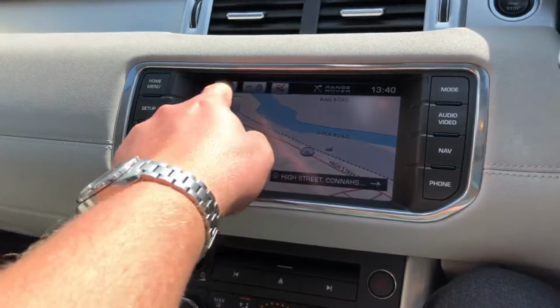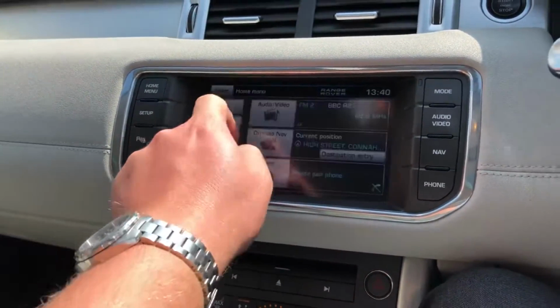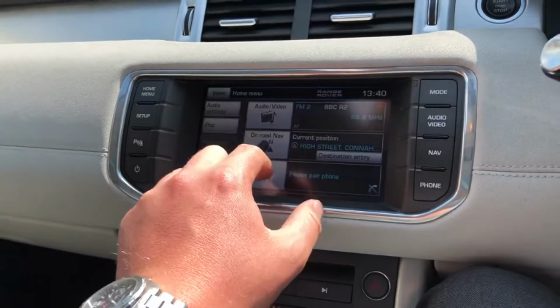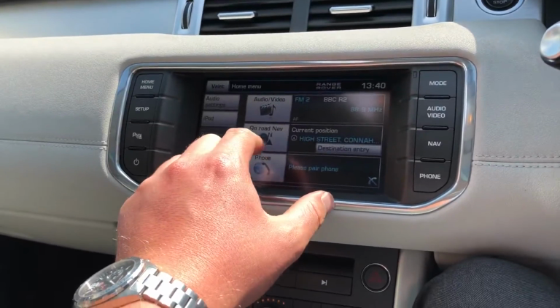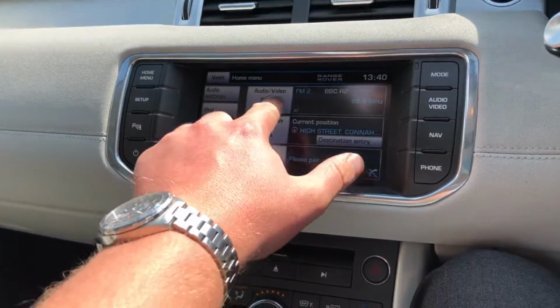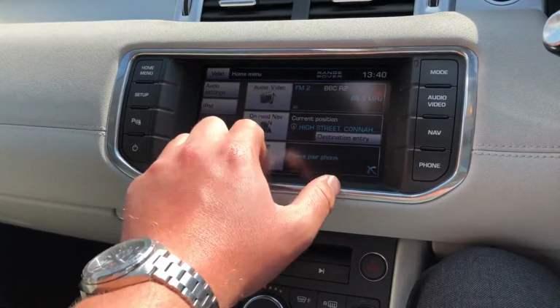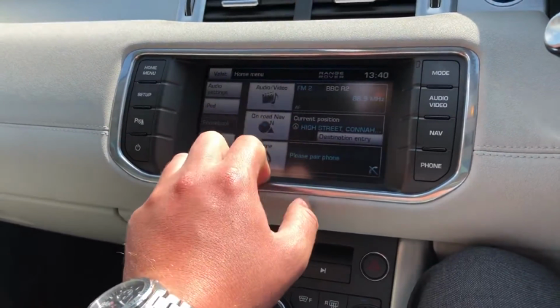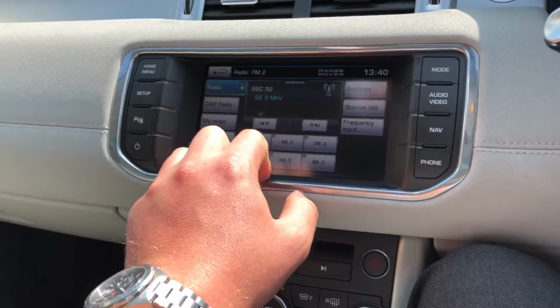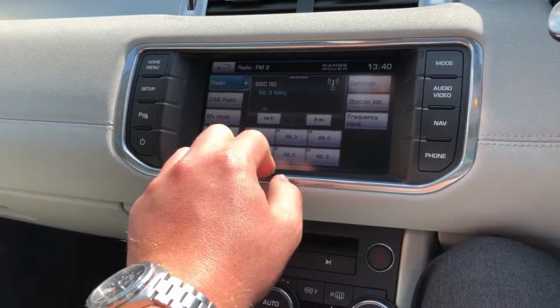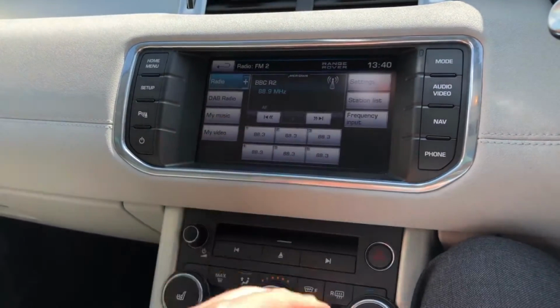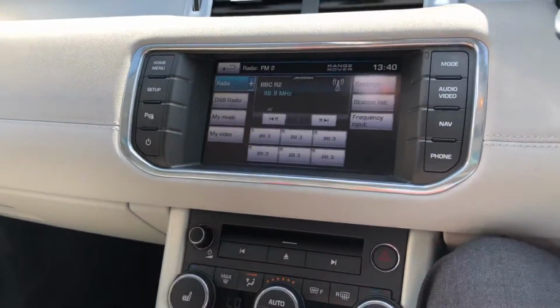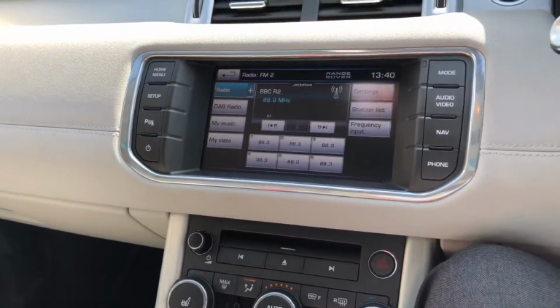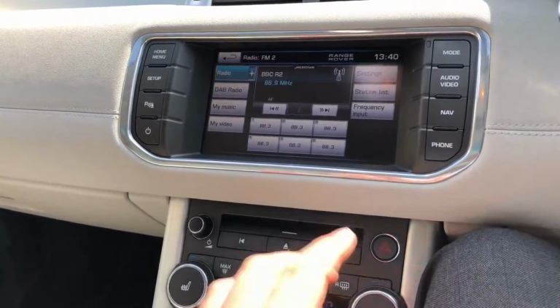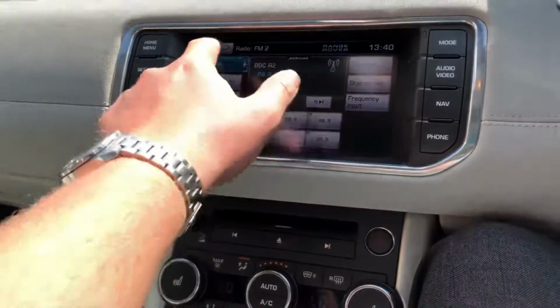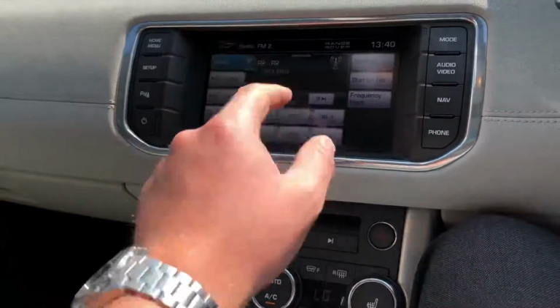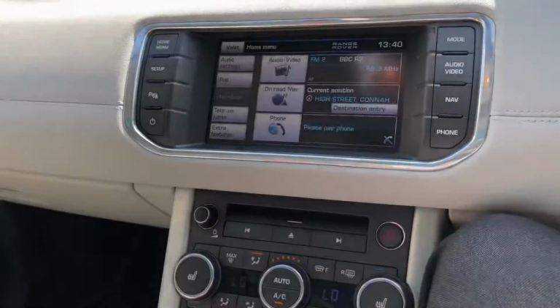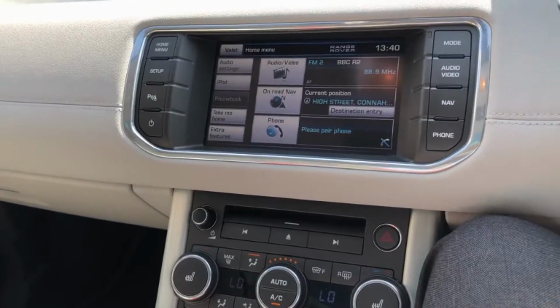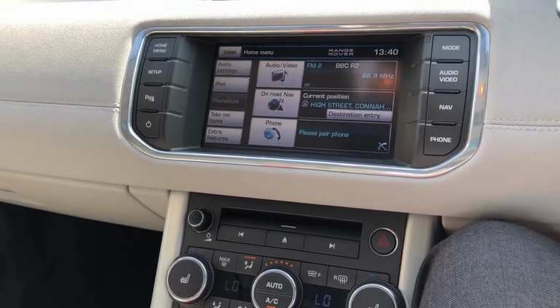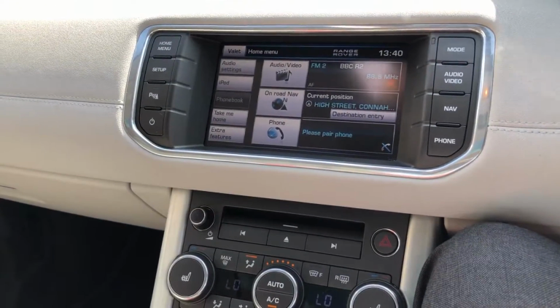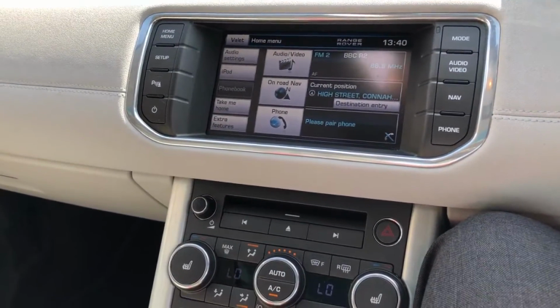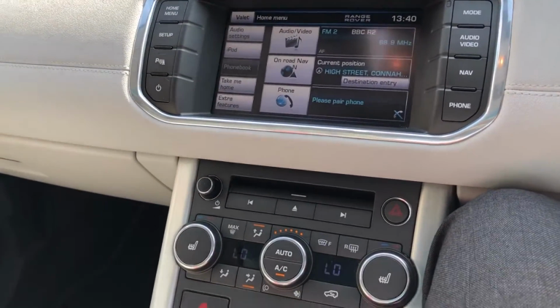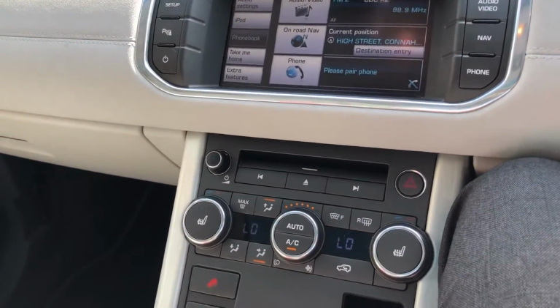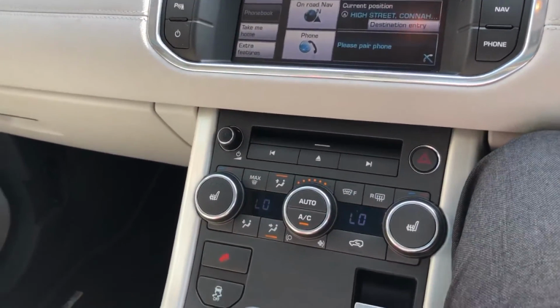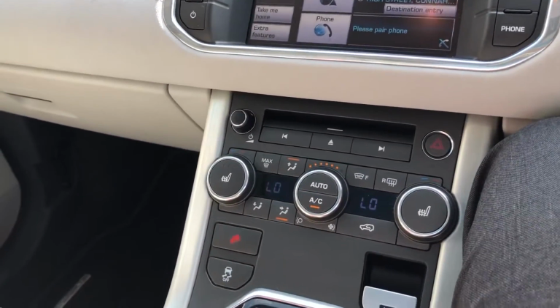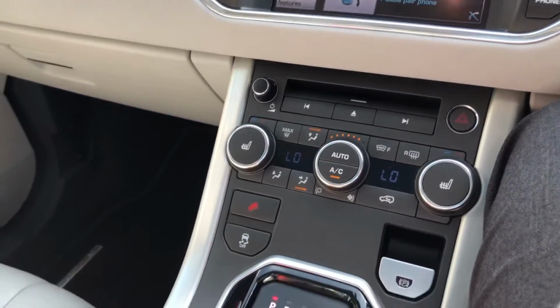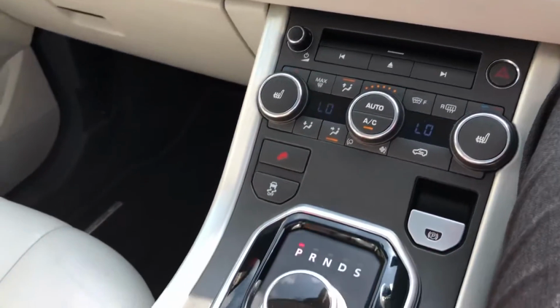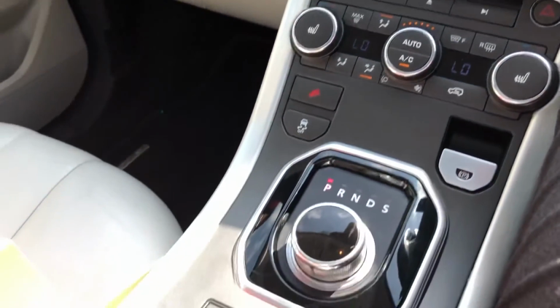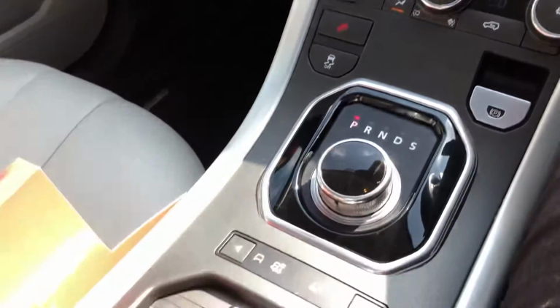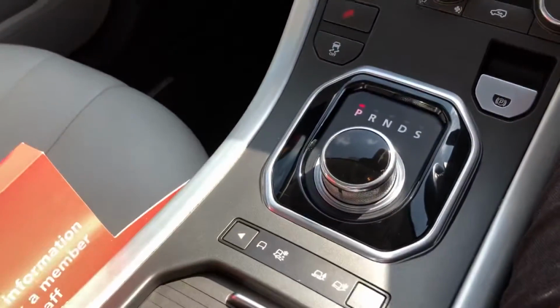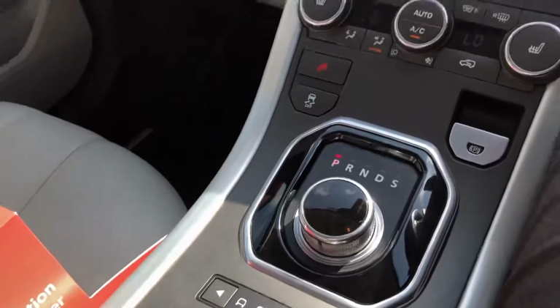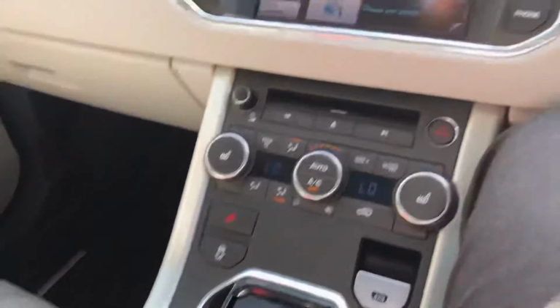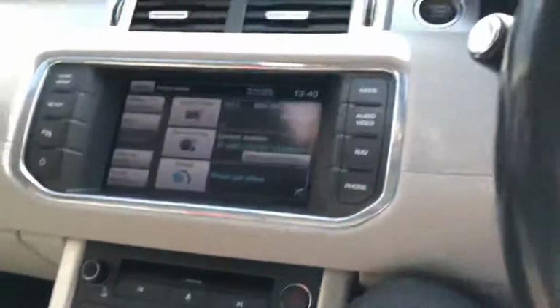Satellite navigation, the AV radio, full touch screen there, heated front seats, heated windscreen, all the off-road terrain settings there as well.